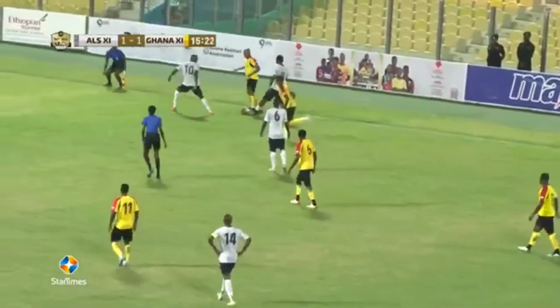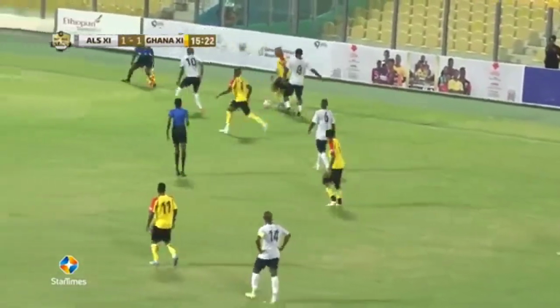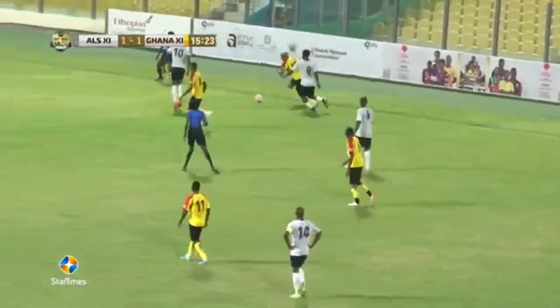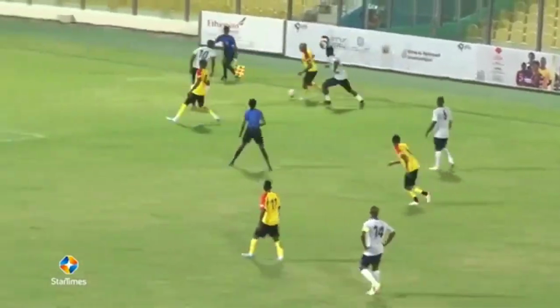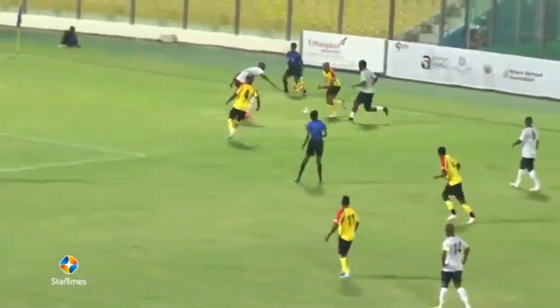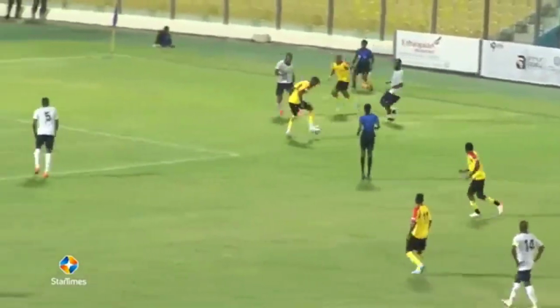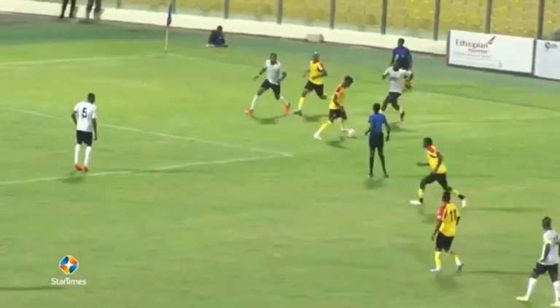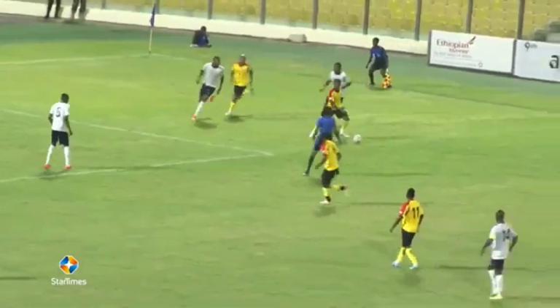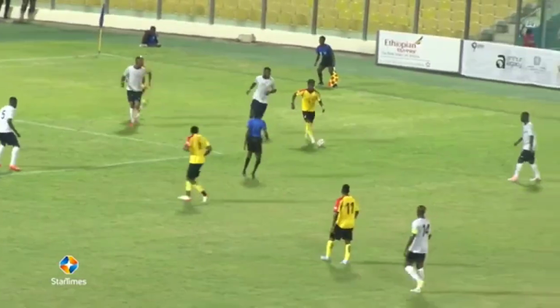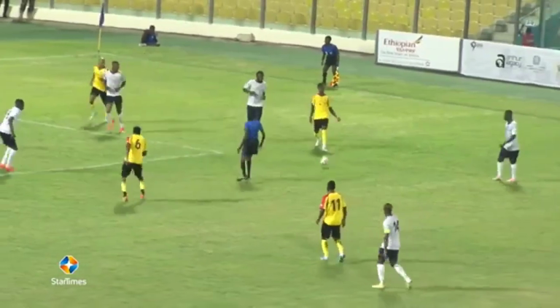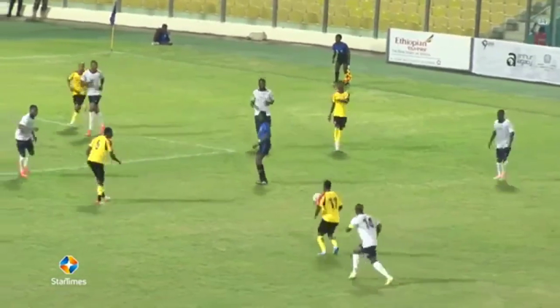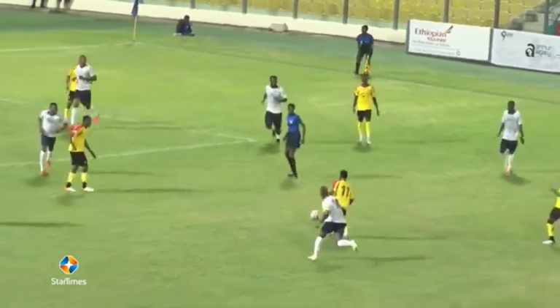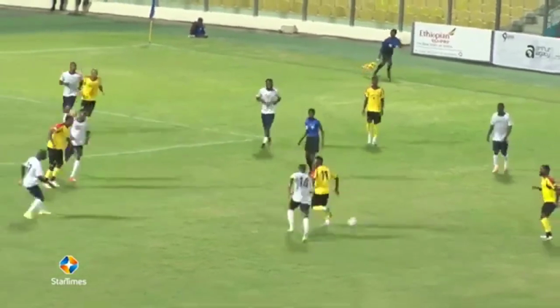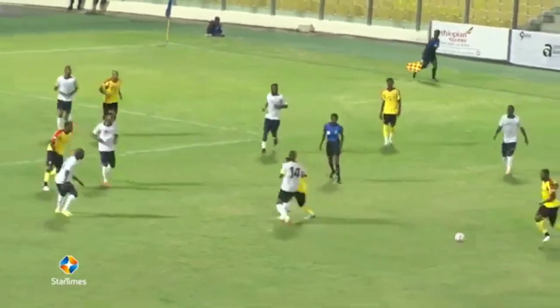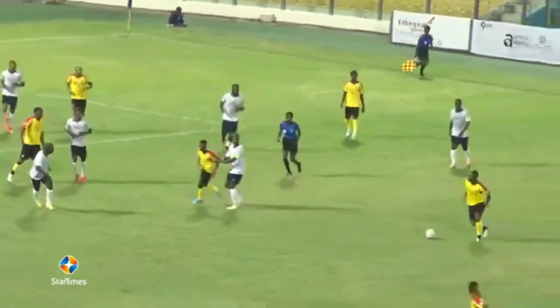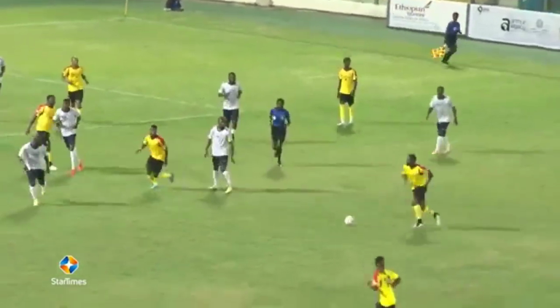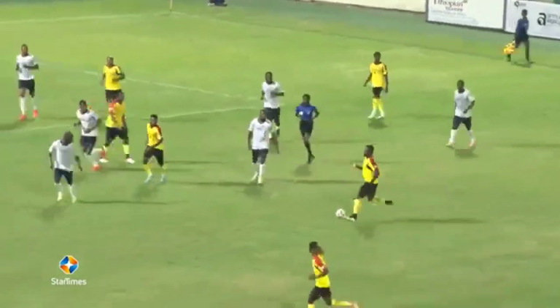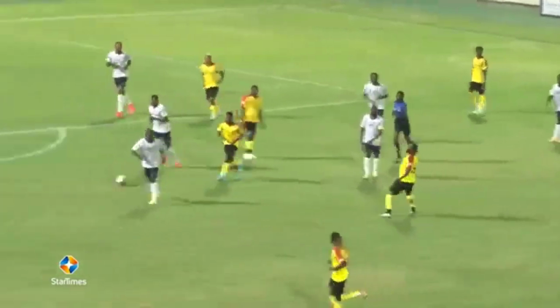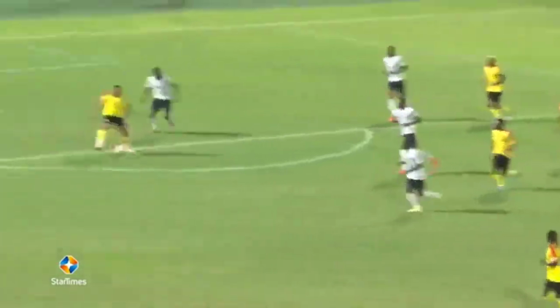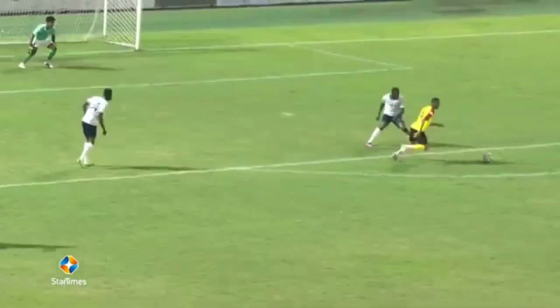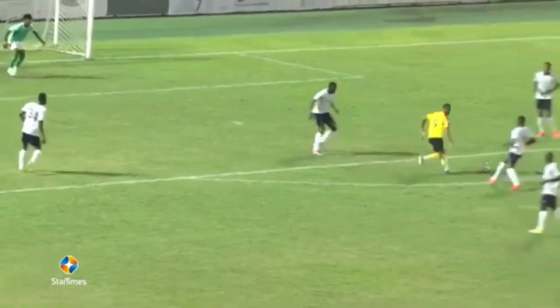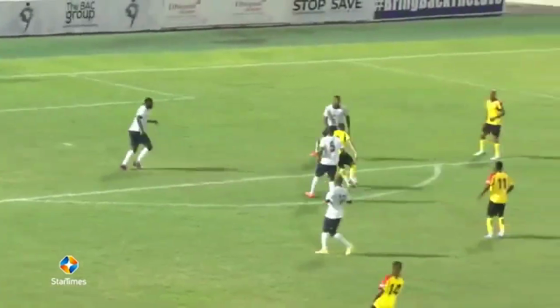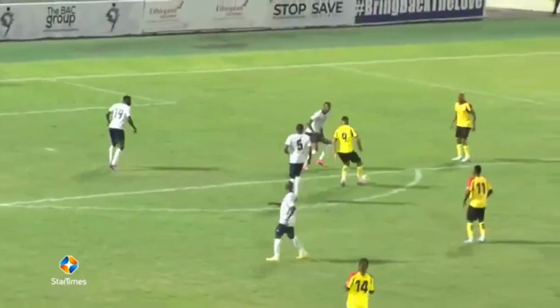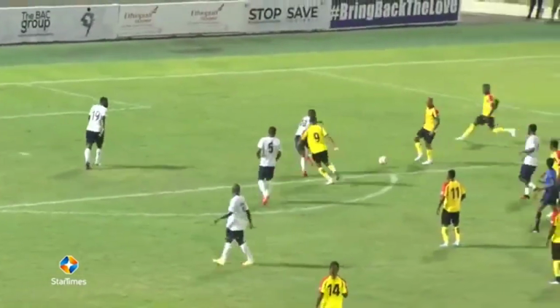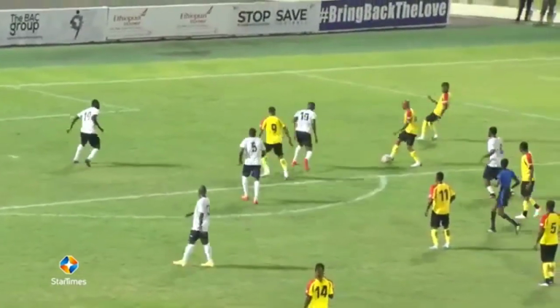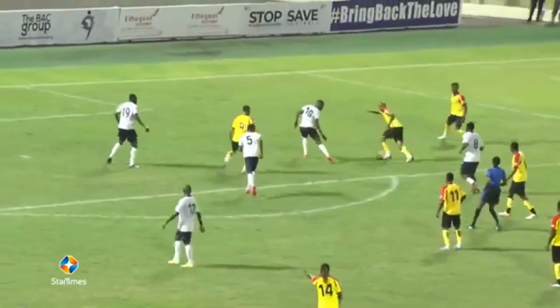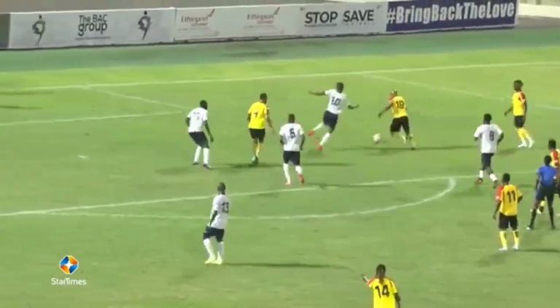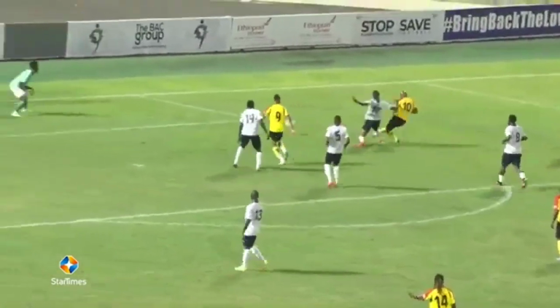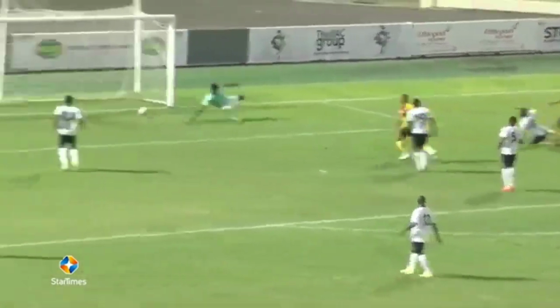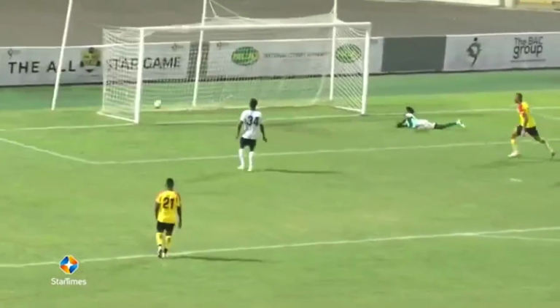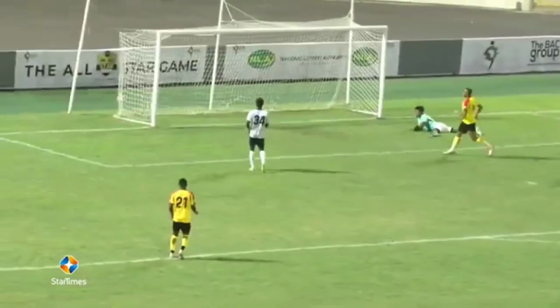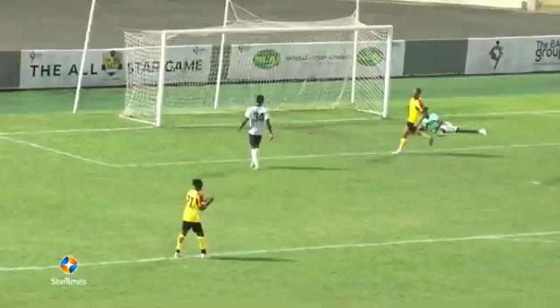It all started with Dede Ayouw. This was a lovely move — Waka with a lovely flick, Aziz Tete with a pass, and Jordan — just look at Jordan. It's a simple pass and Dede Ayouw finishes with a masterclass.